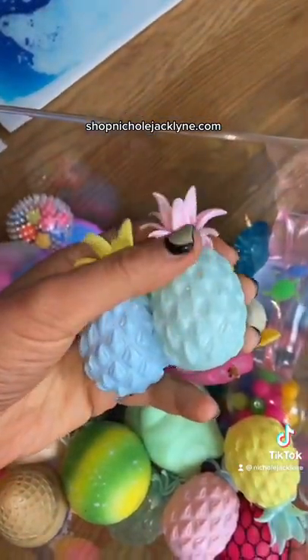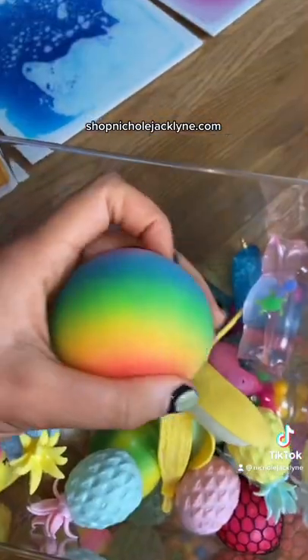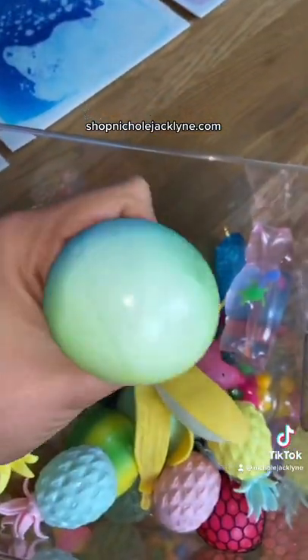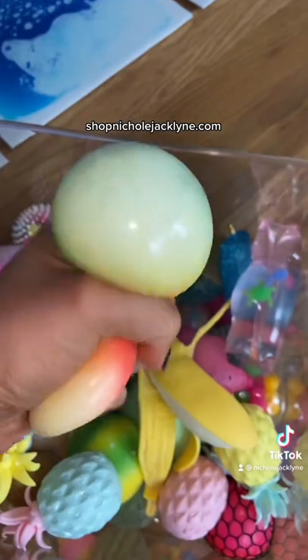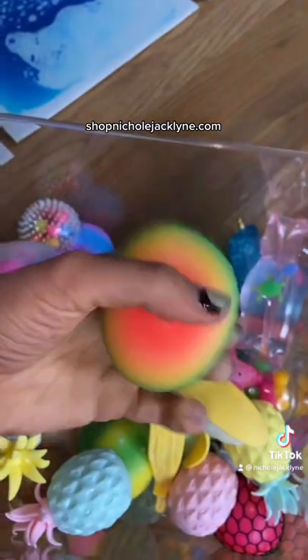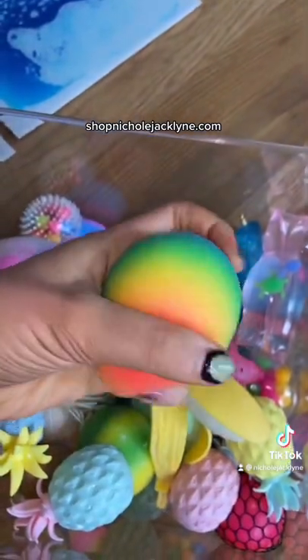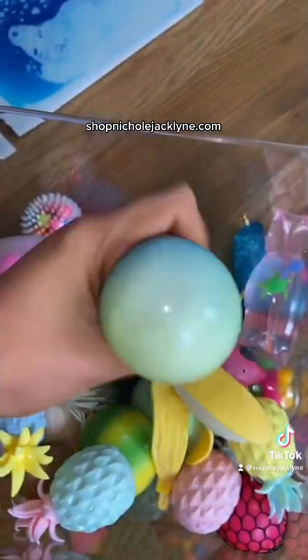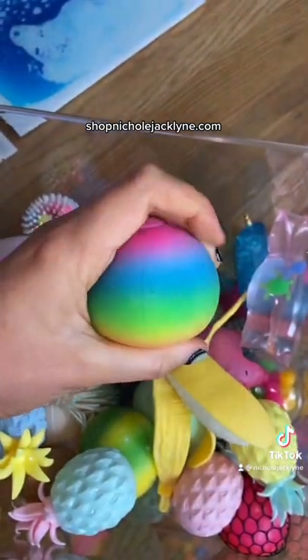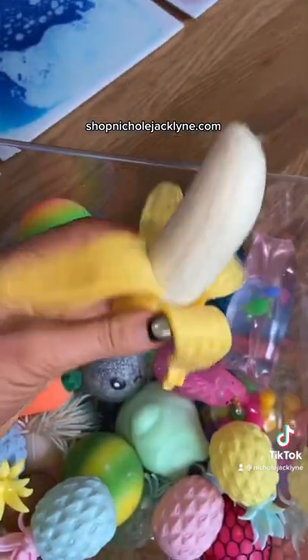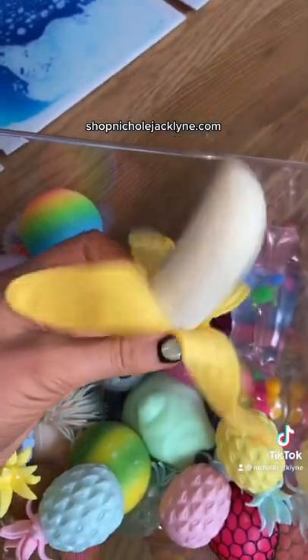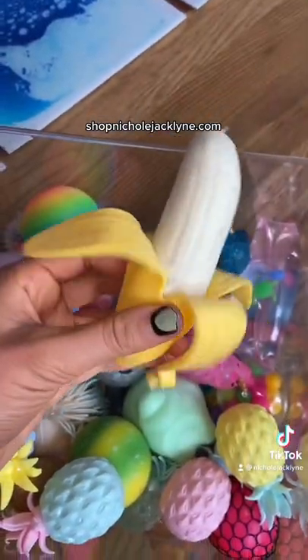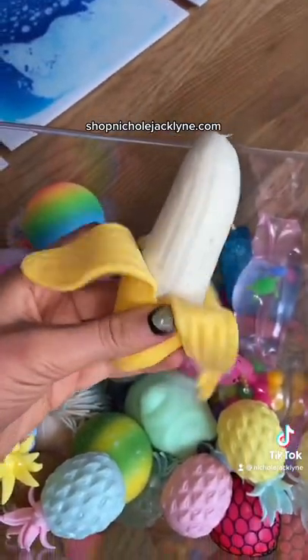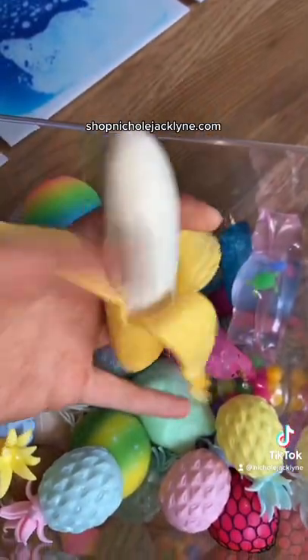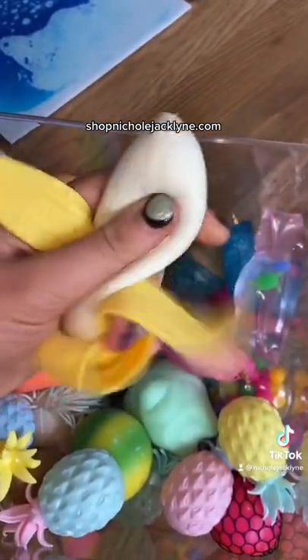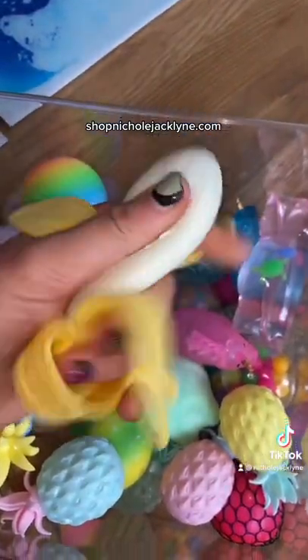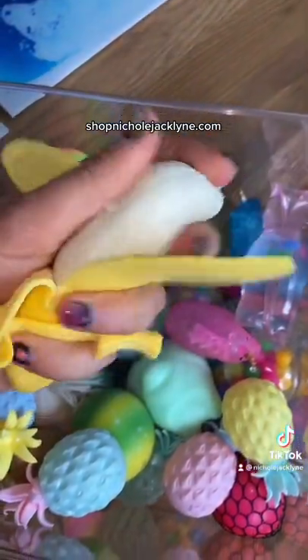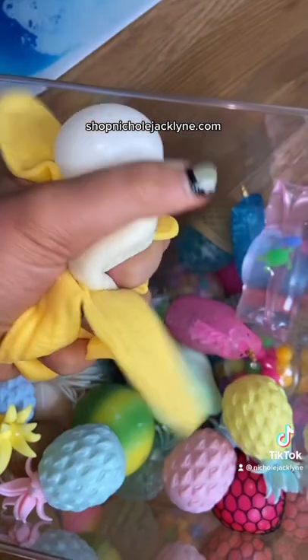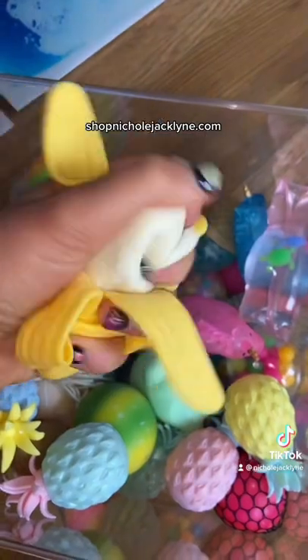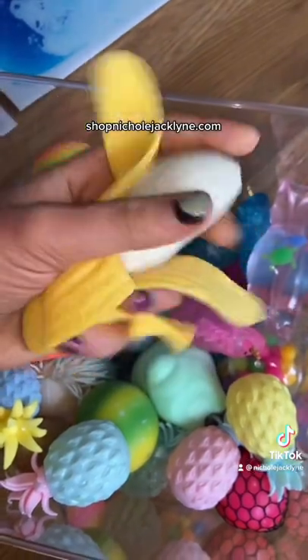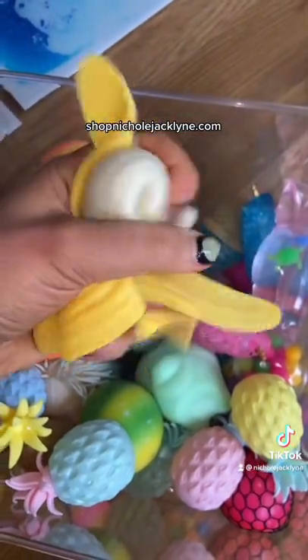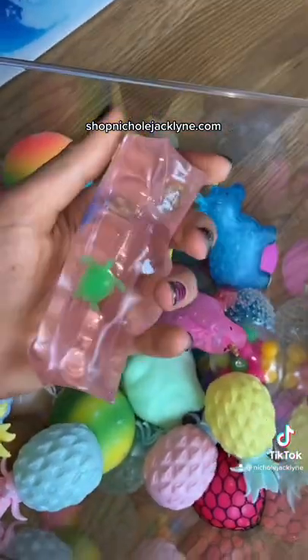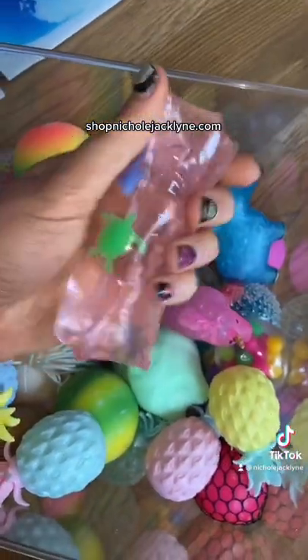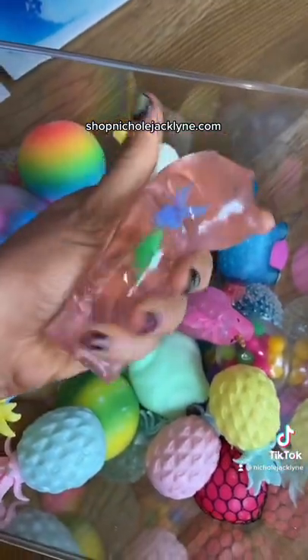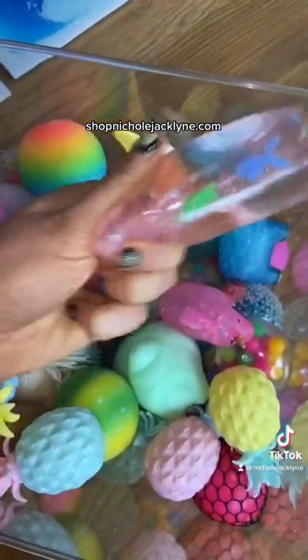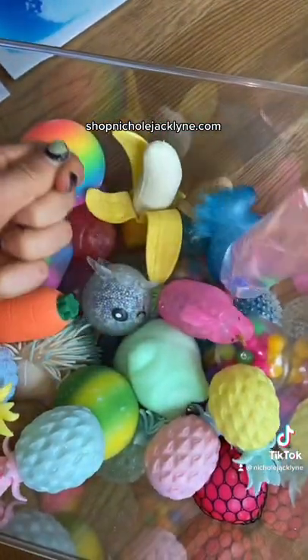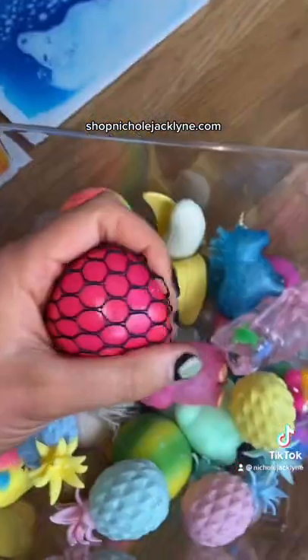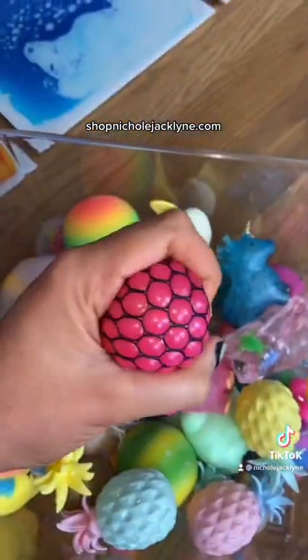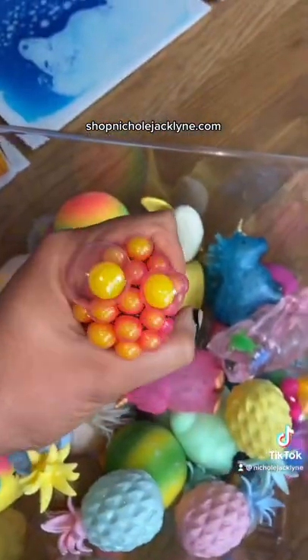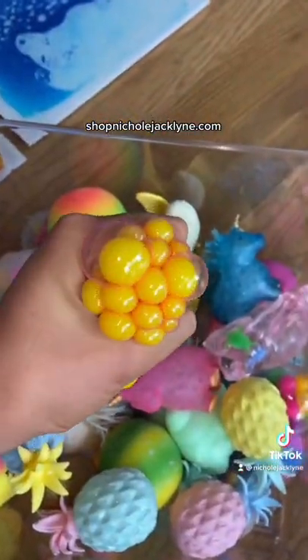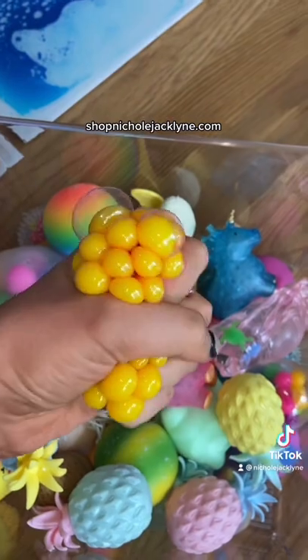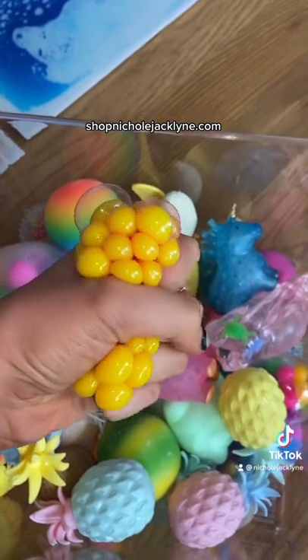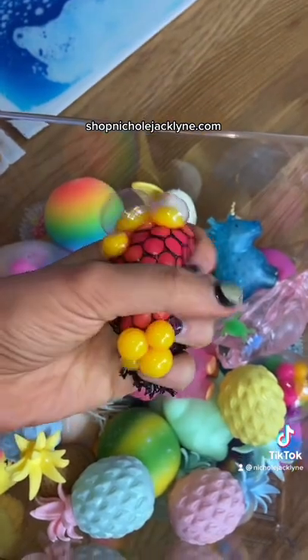A rainbow dough stress ball. The realistic banana fidget — it's so satisfying and looks so realistic. A water wiggler. A color-changing mesh stress ball.